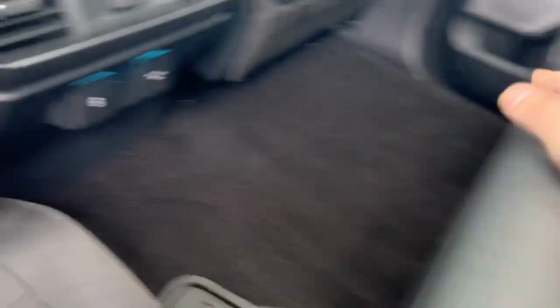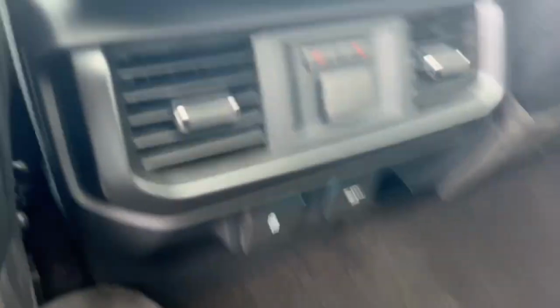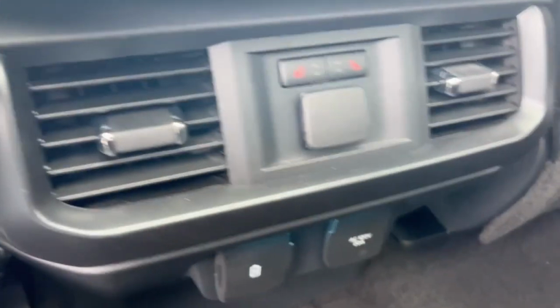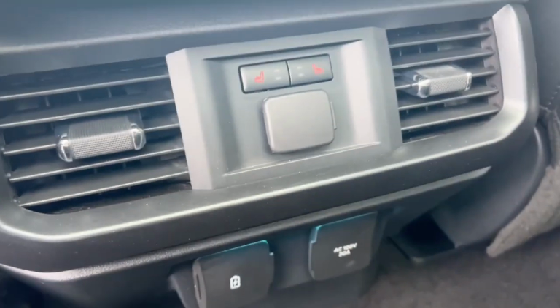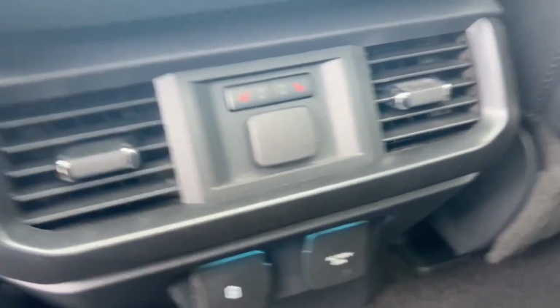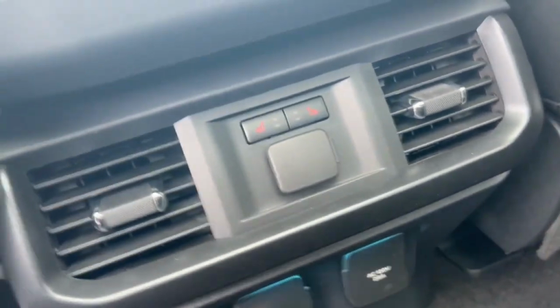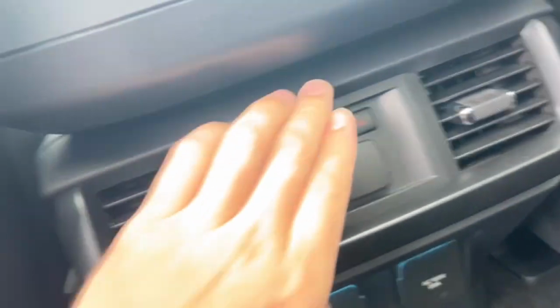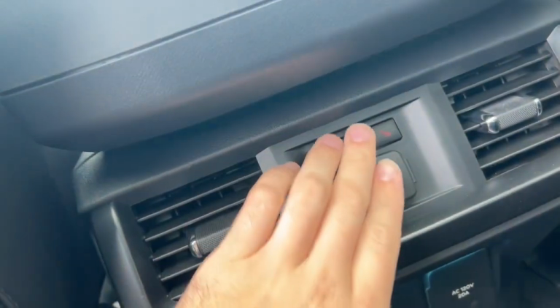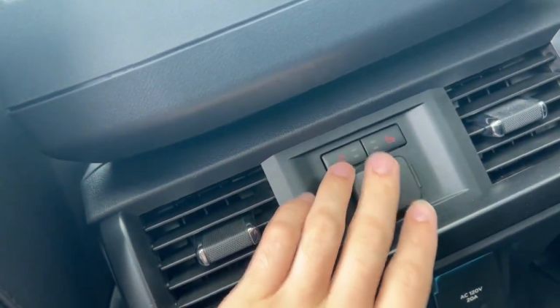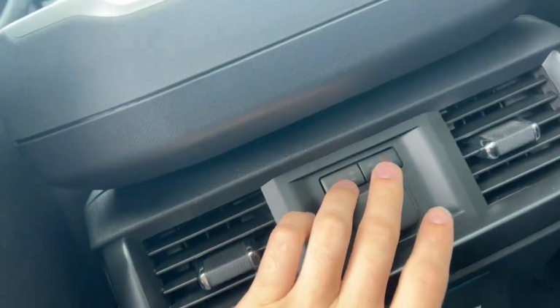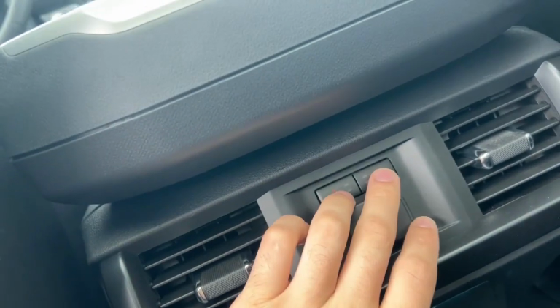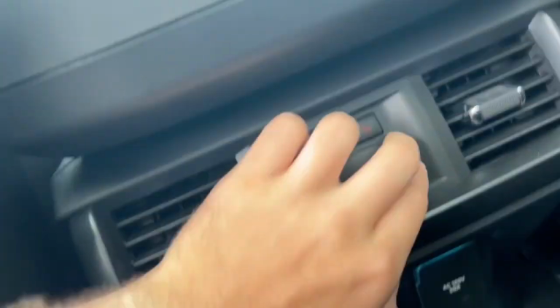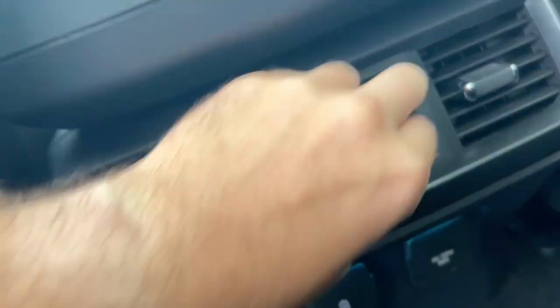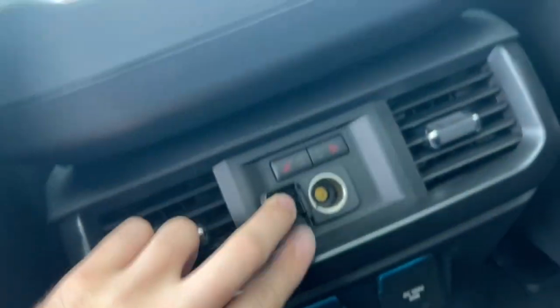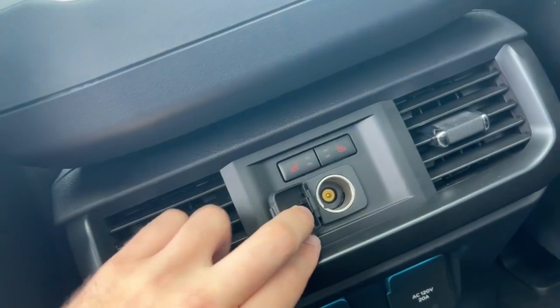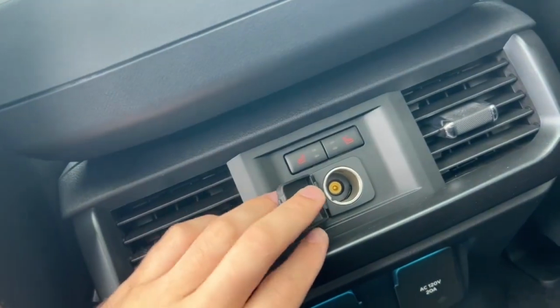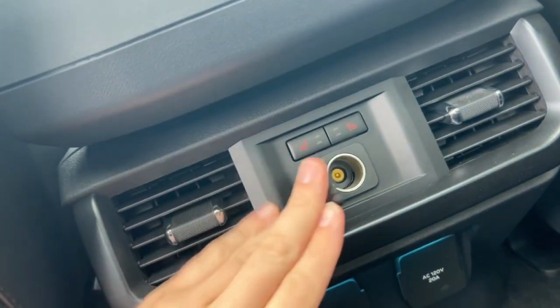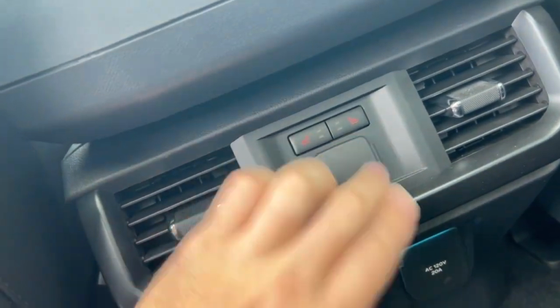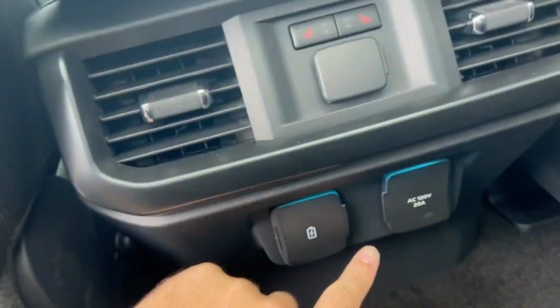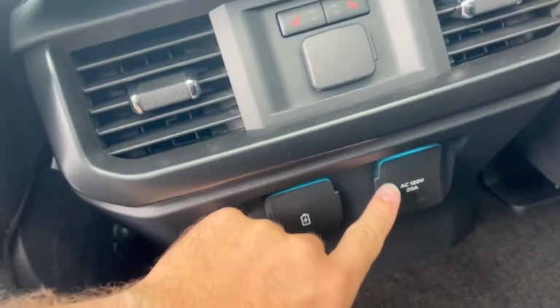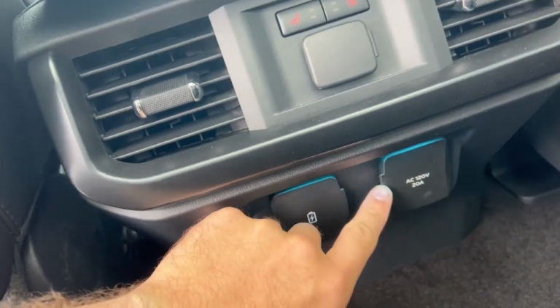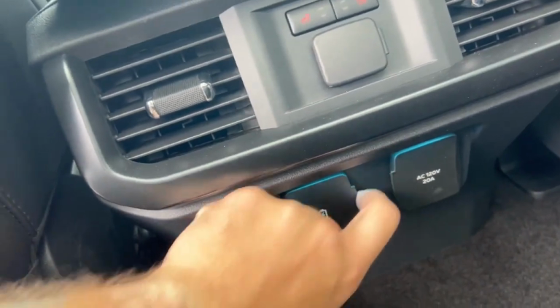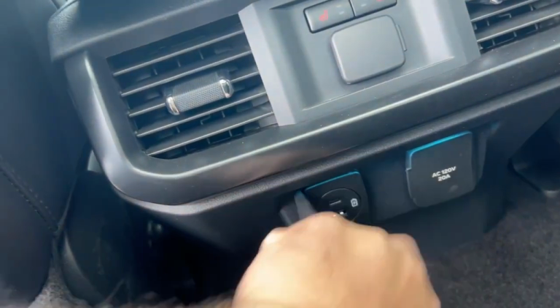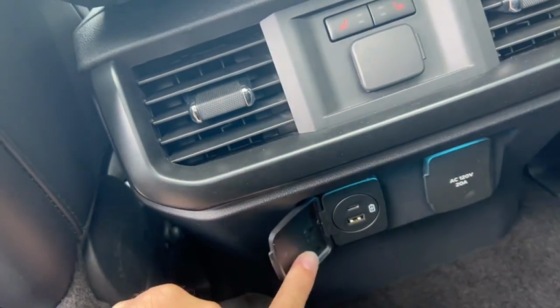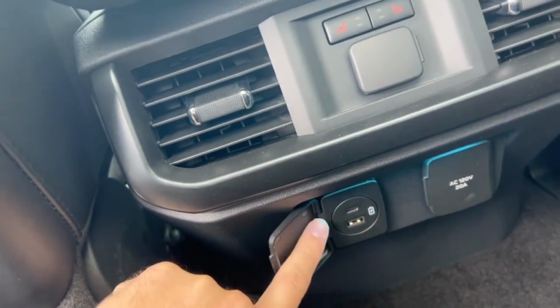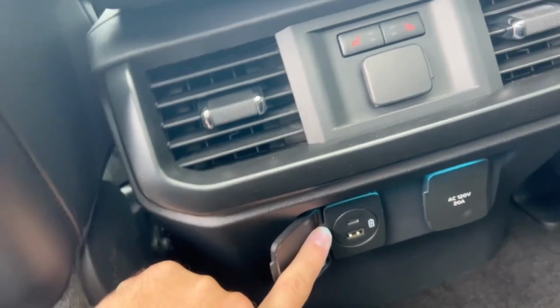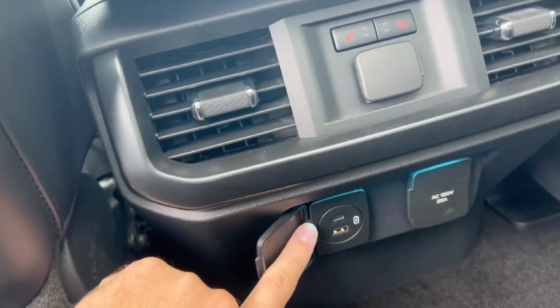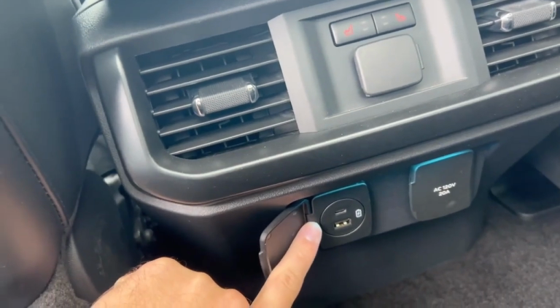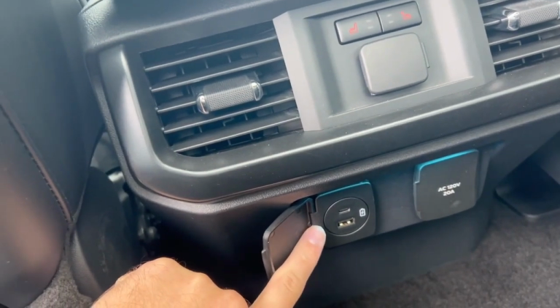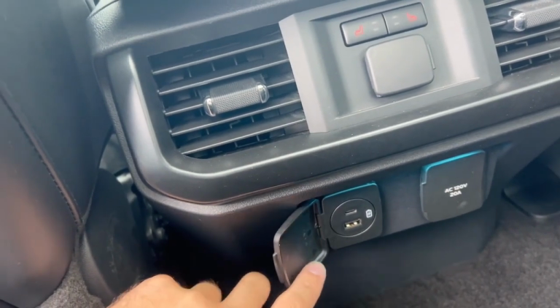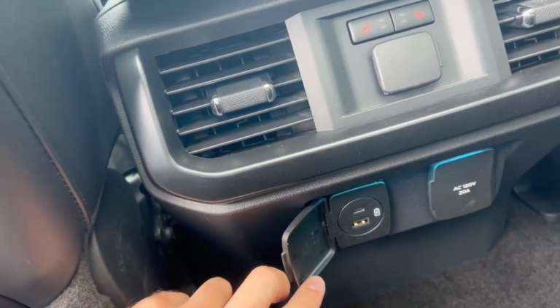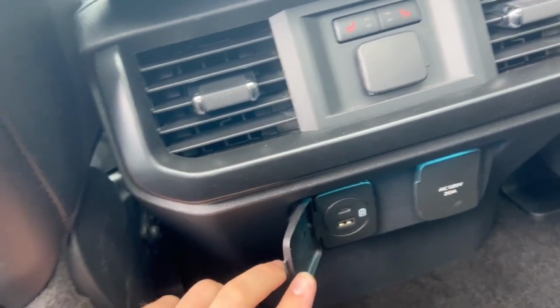Your backseat passengers will have access to their own heated seating, a 12-volt outlet, a 120-volt outlet, and a USB and USB-C charging port.